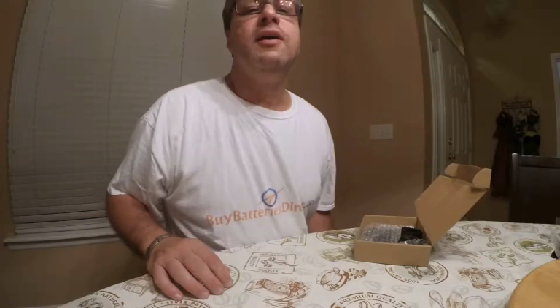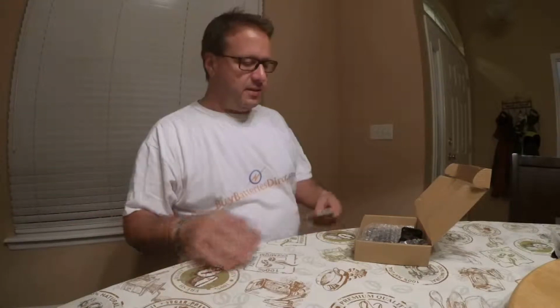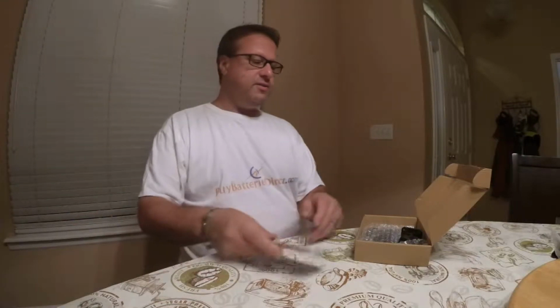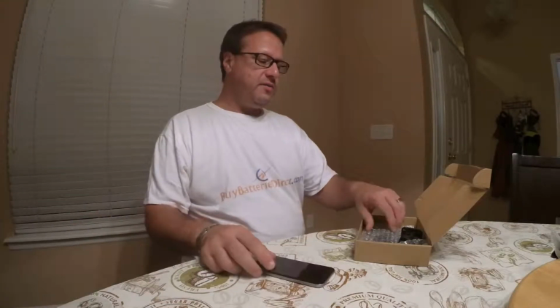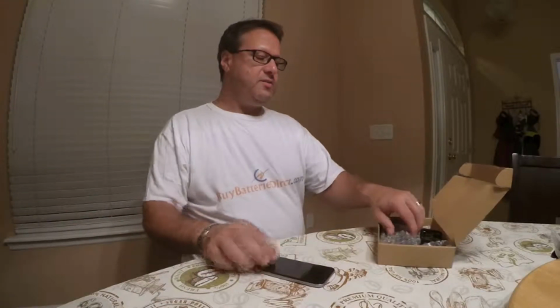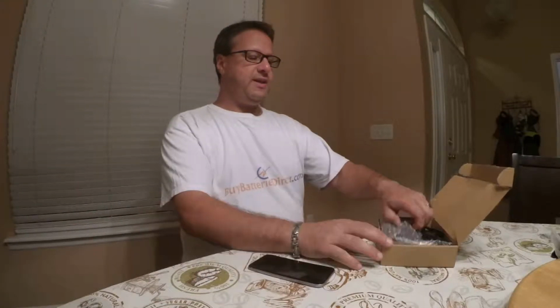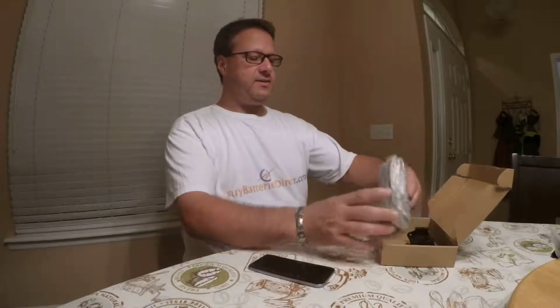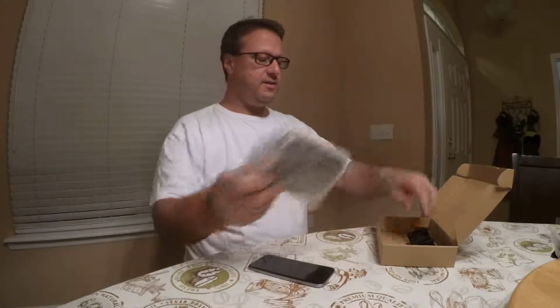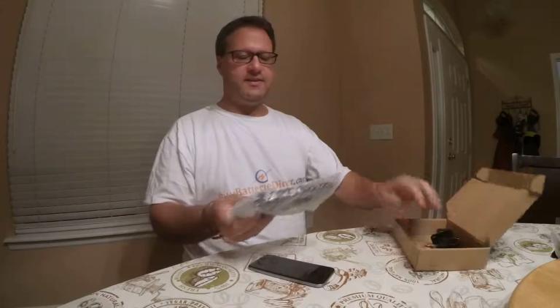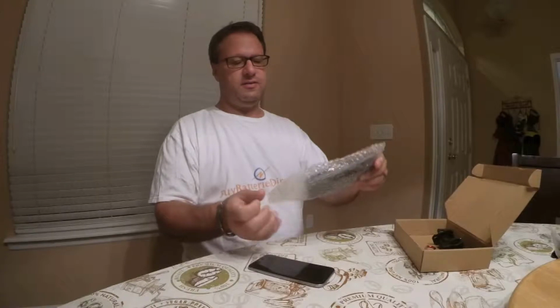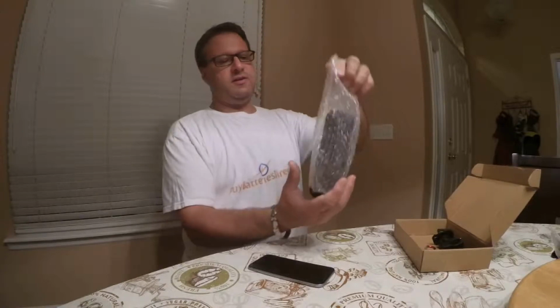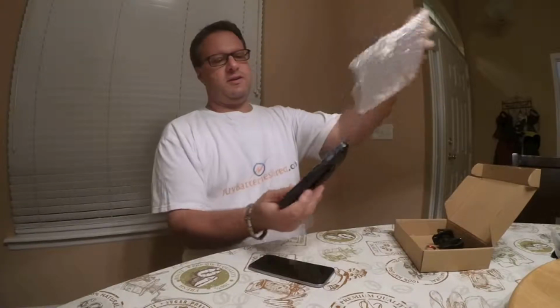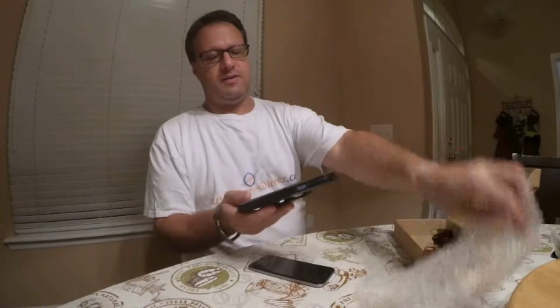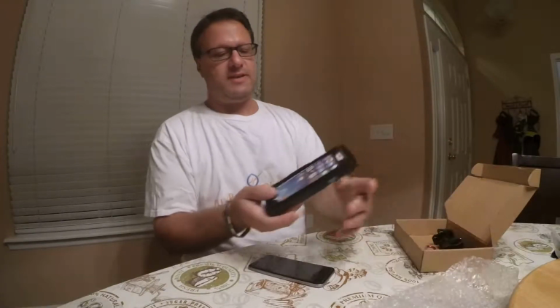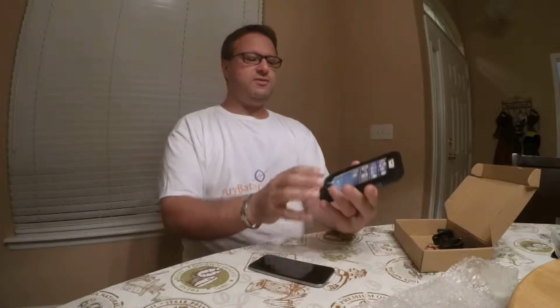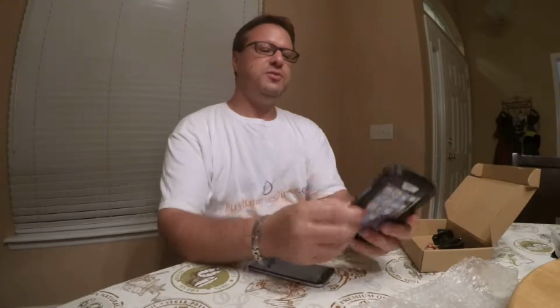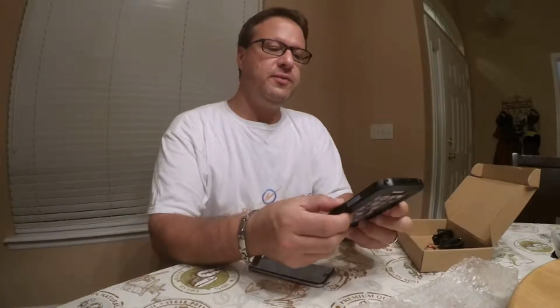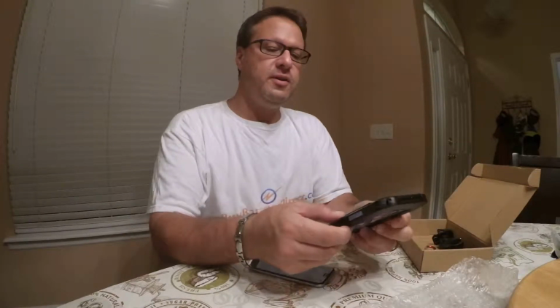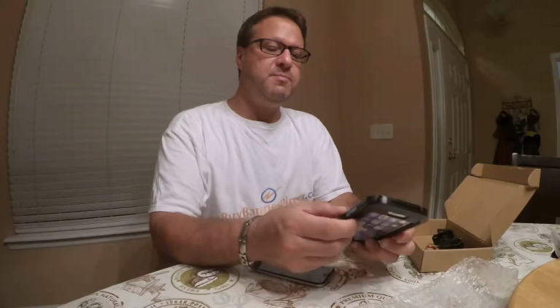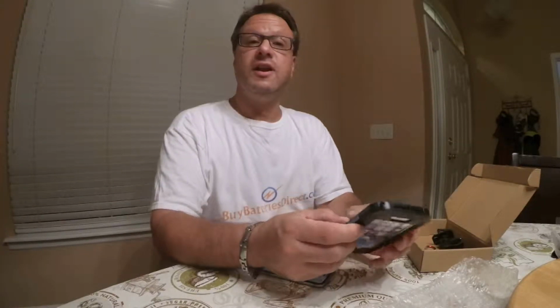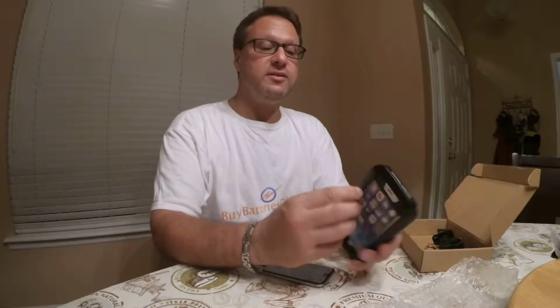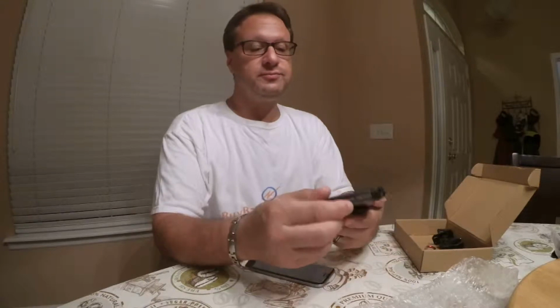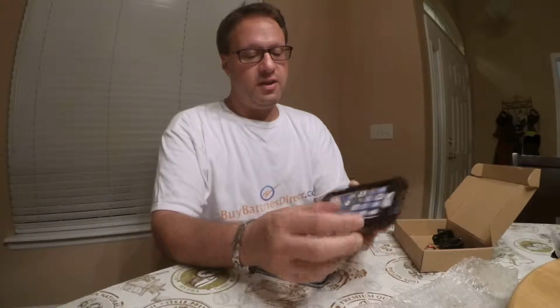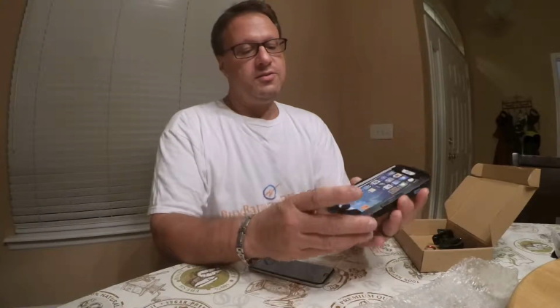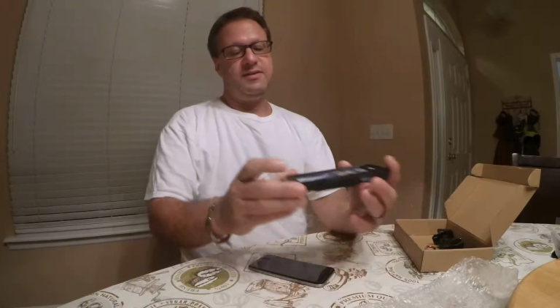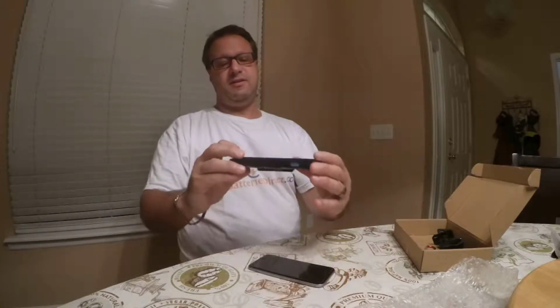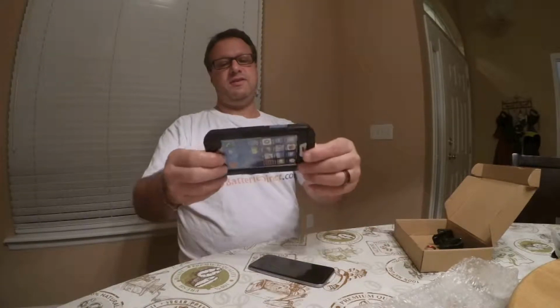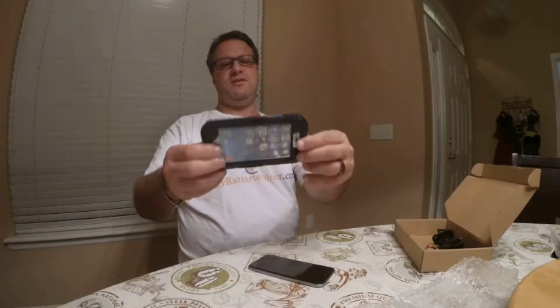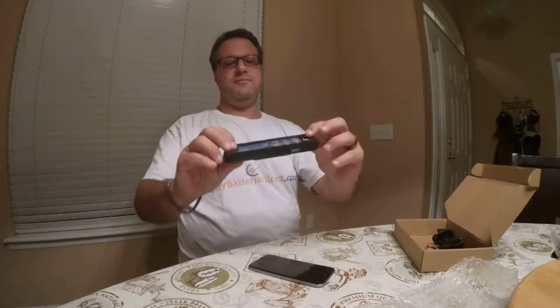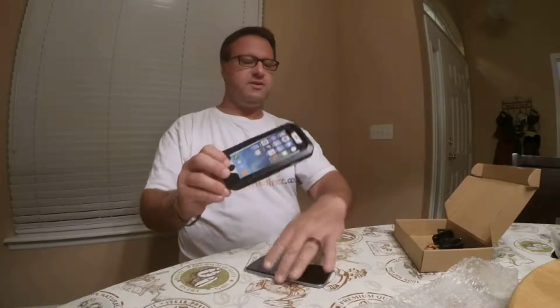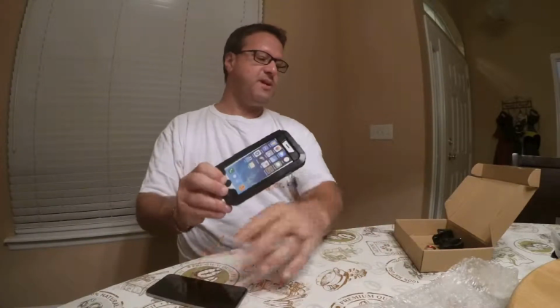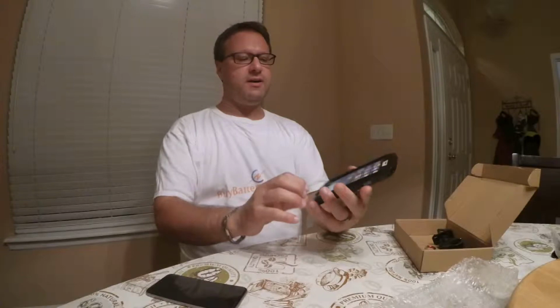Hey y'all, Steve here, doing a review on a case that is meant to be mounted on a bicycle. So the case itself is here, this is how it comes out of the box.